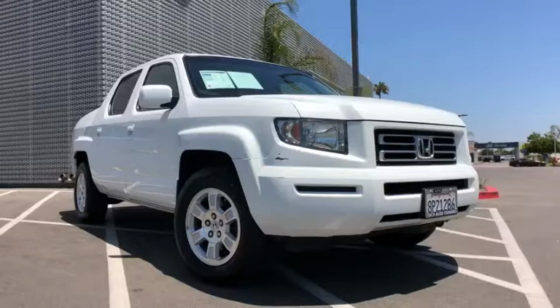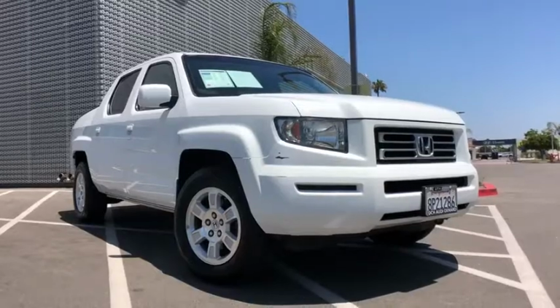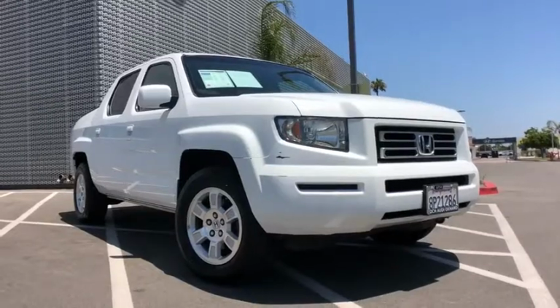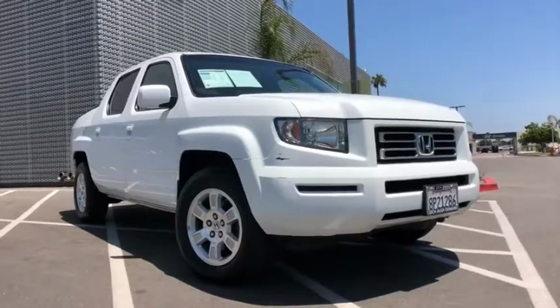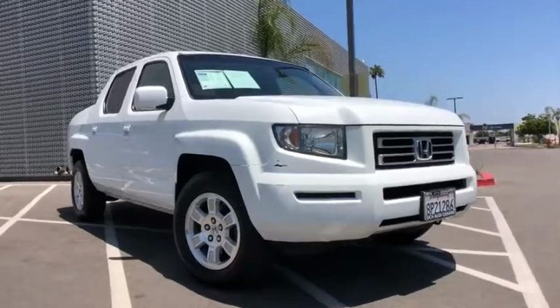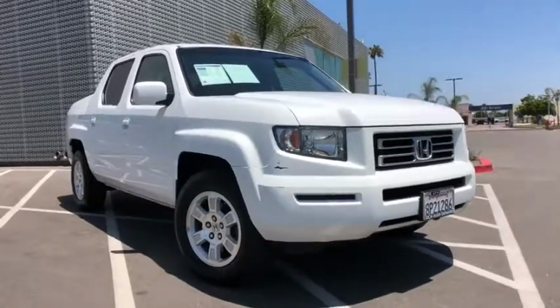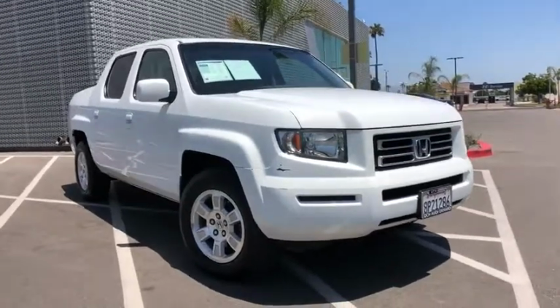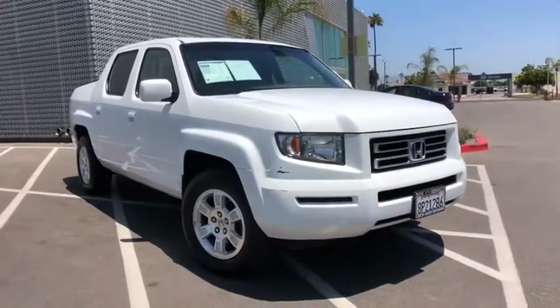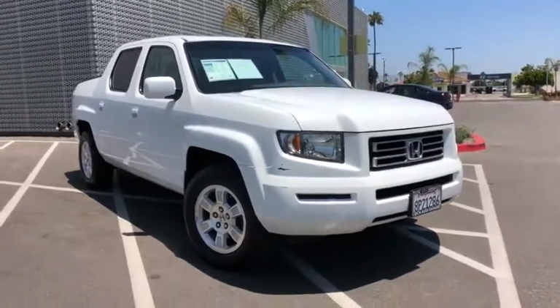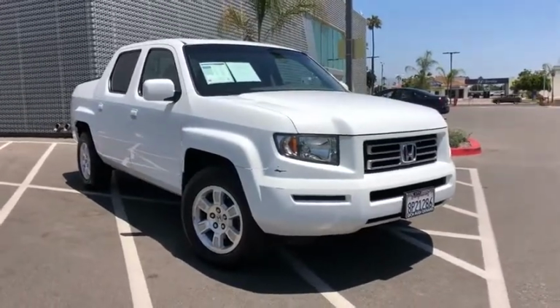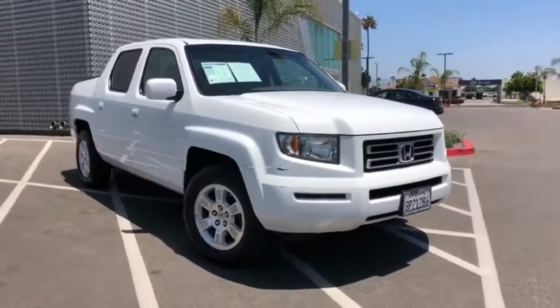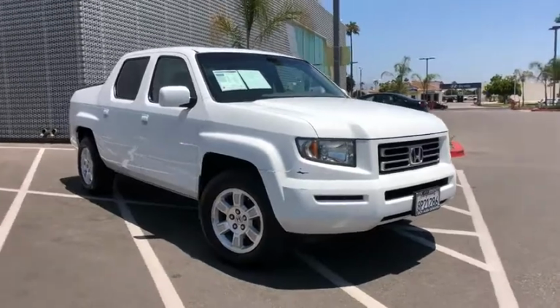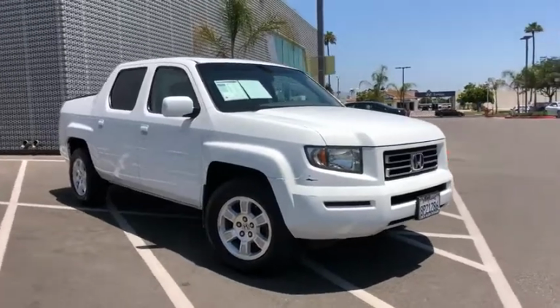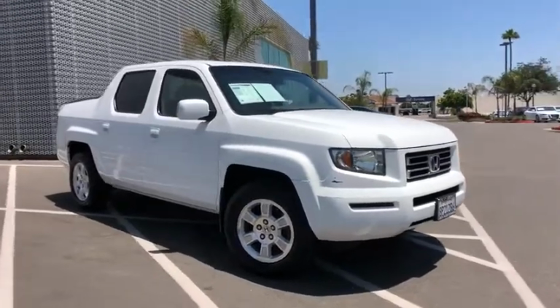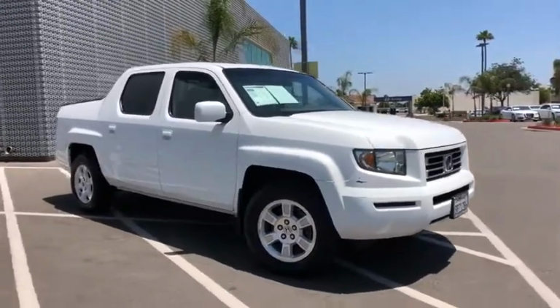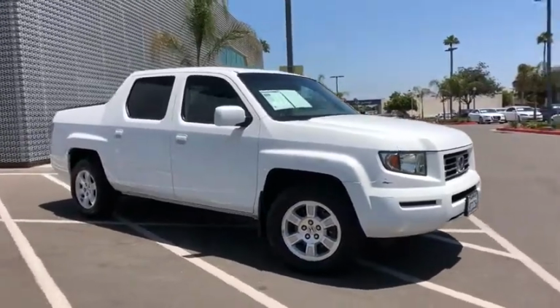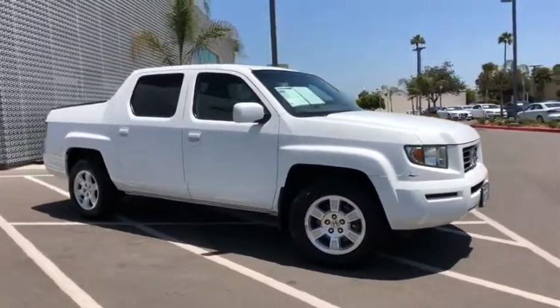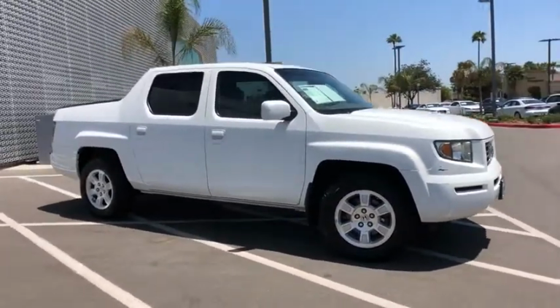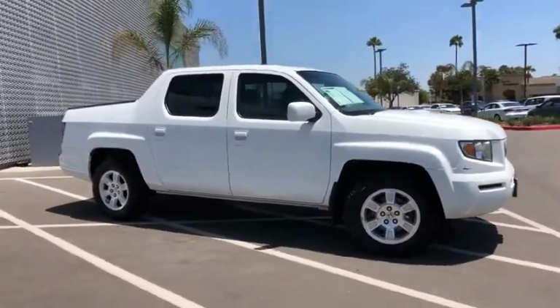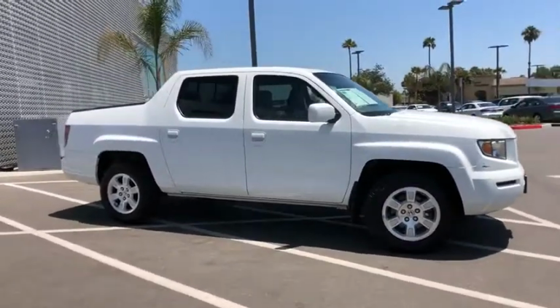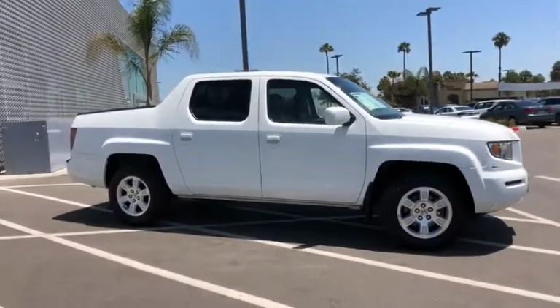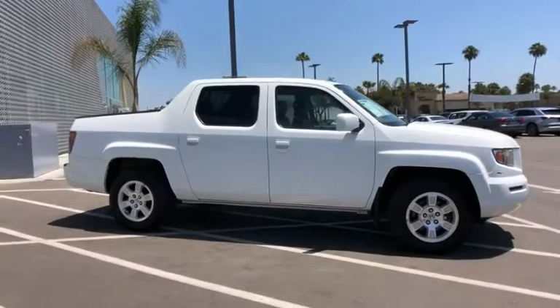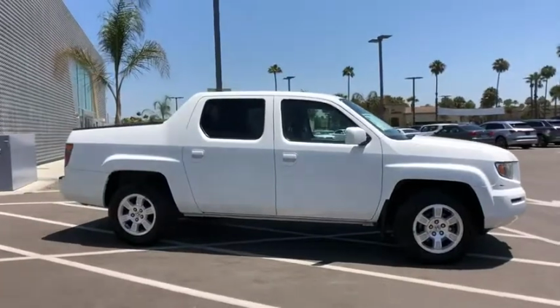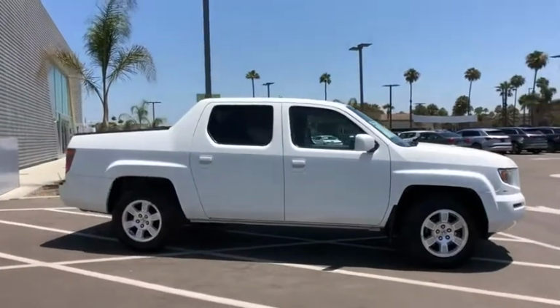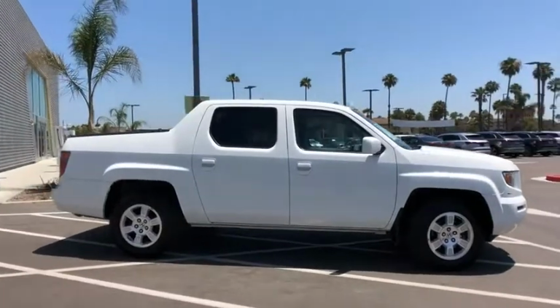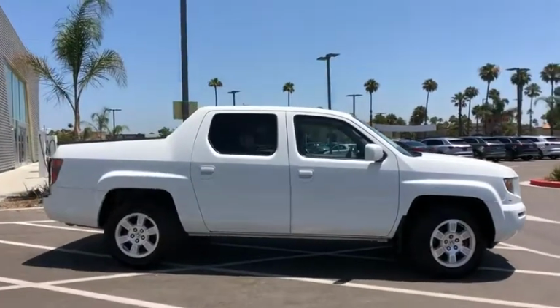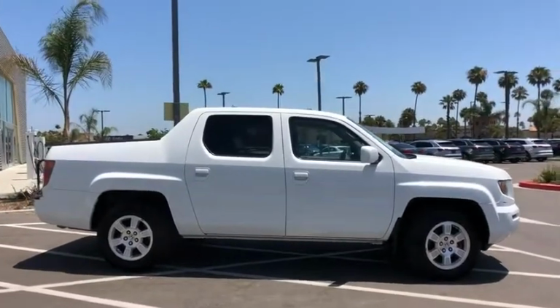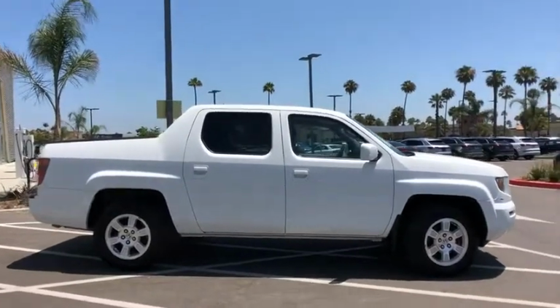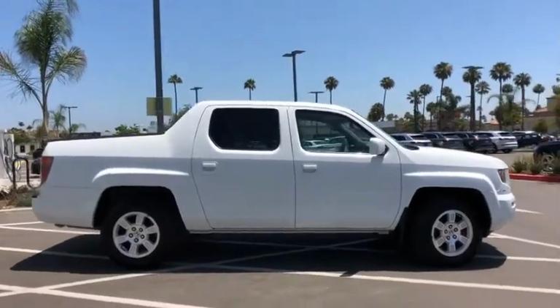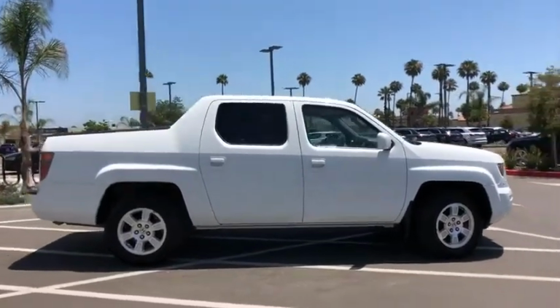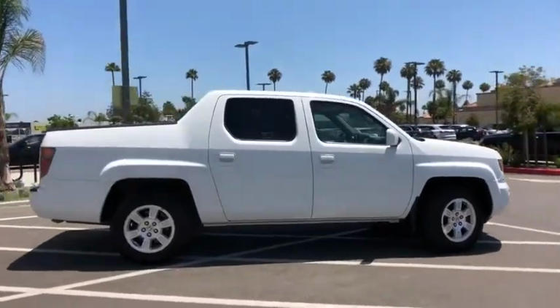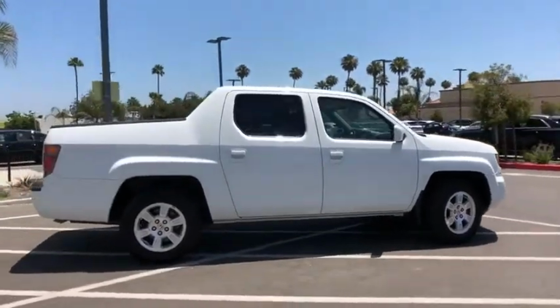Stop by and take a look at the 2008 Honda Ridgeline. The Ridgeline was designed to give you exactly what you need to get the job done. And with Honda quality built right in, this truck can be with you for the long haul. Here are some of this vehicle's great options.